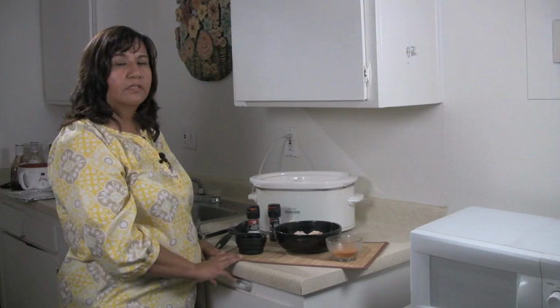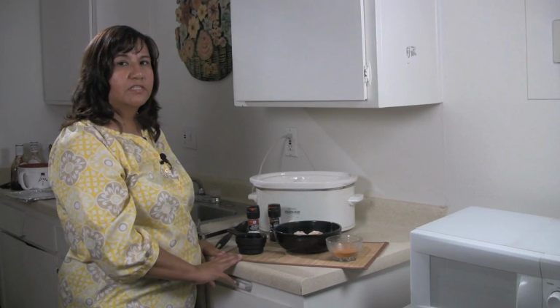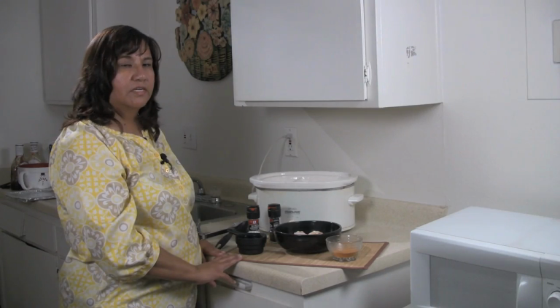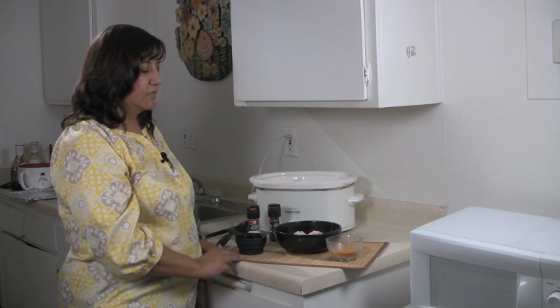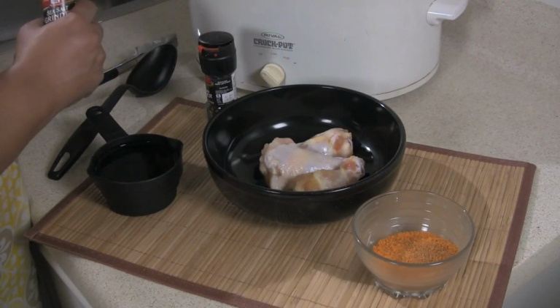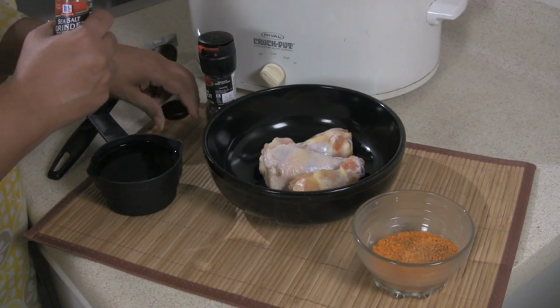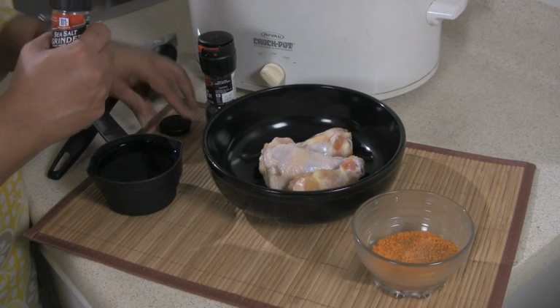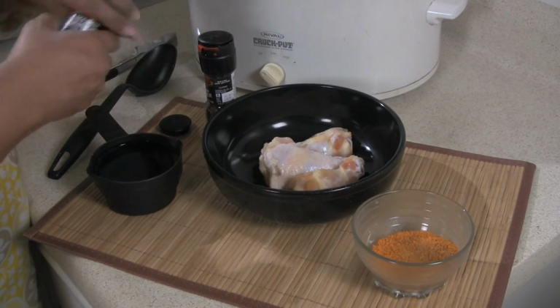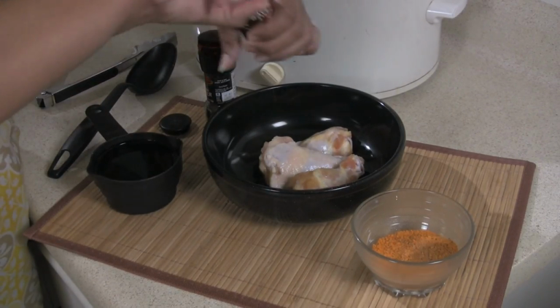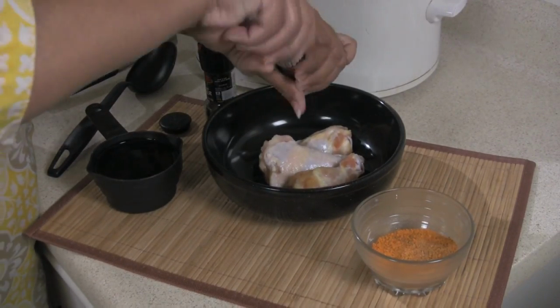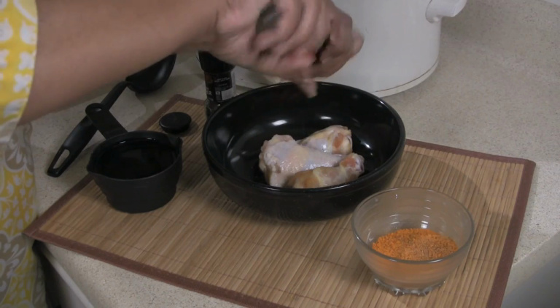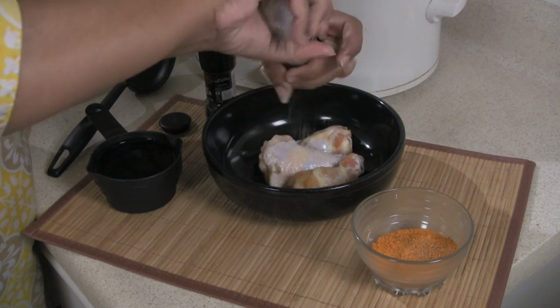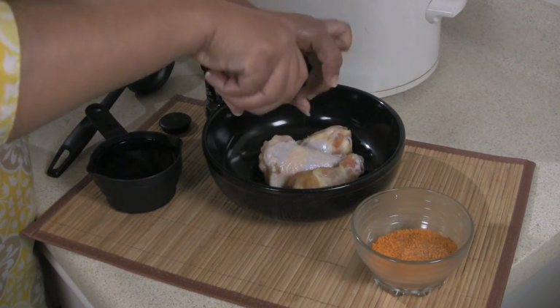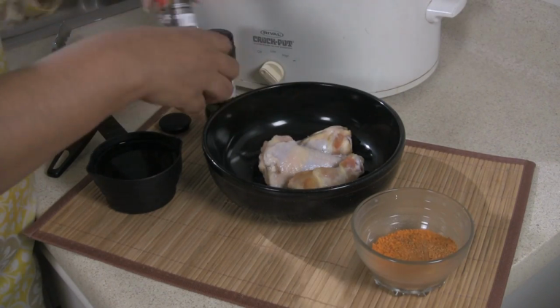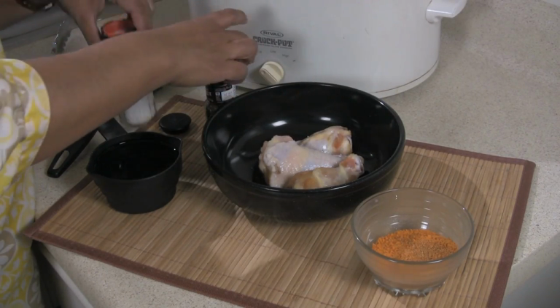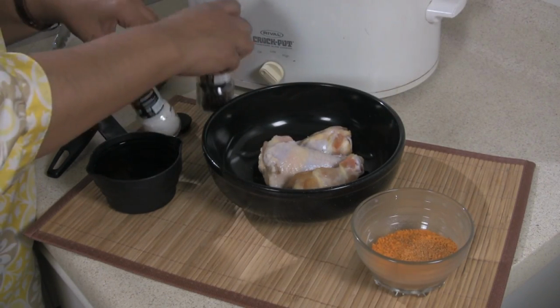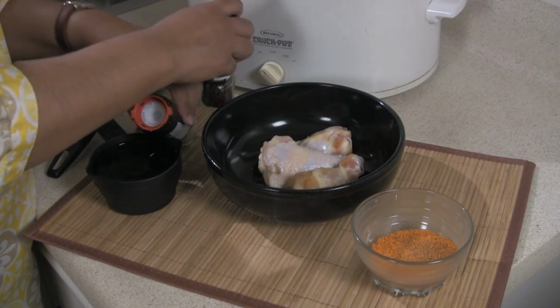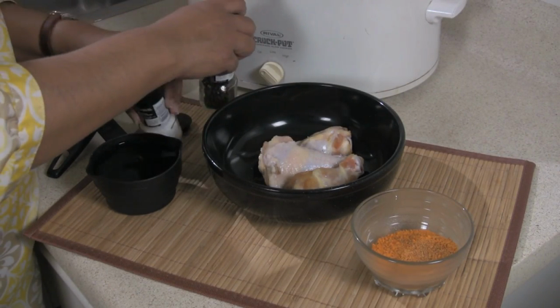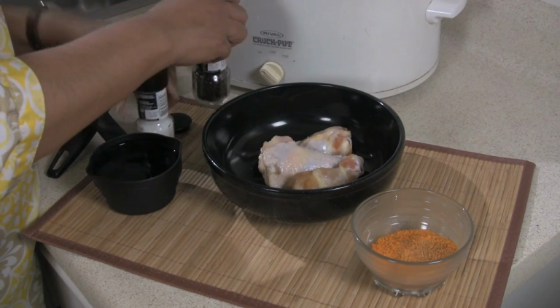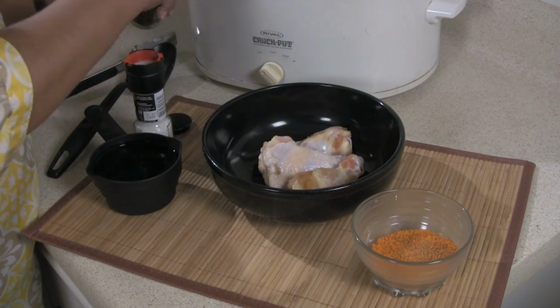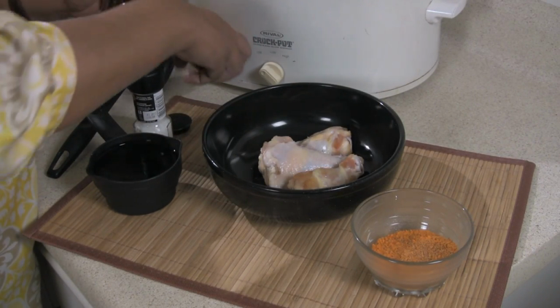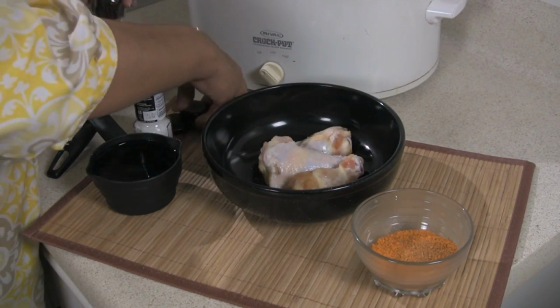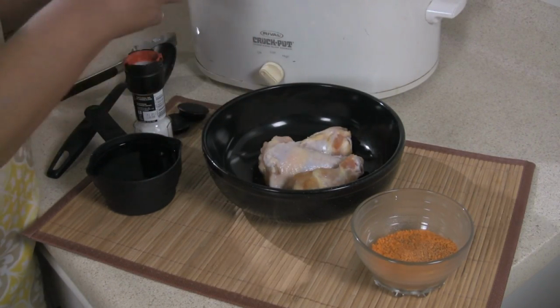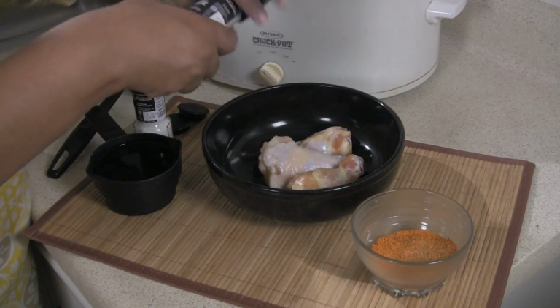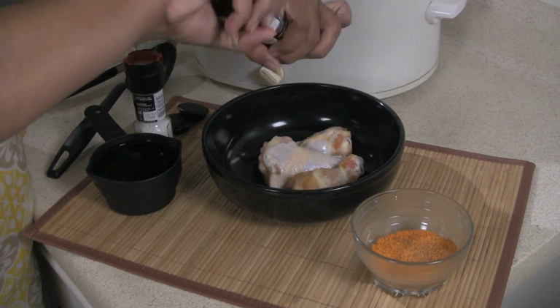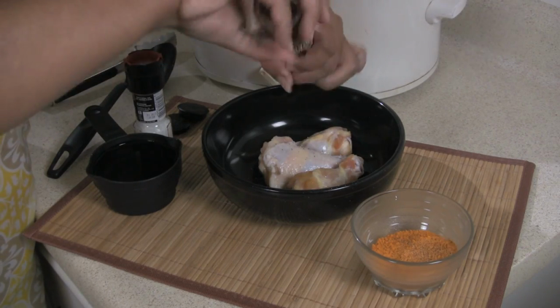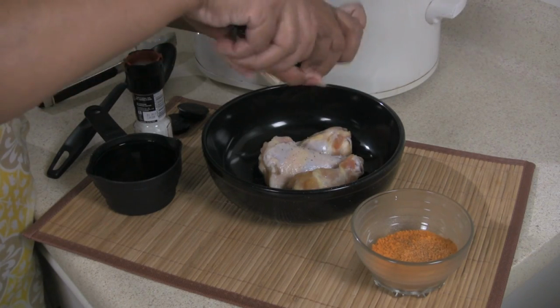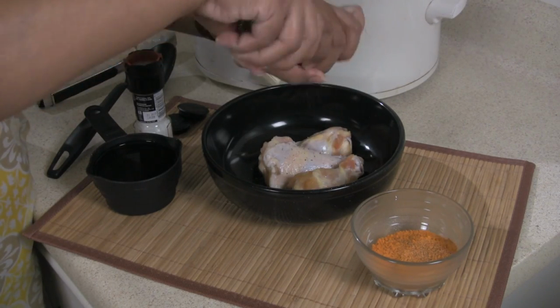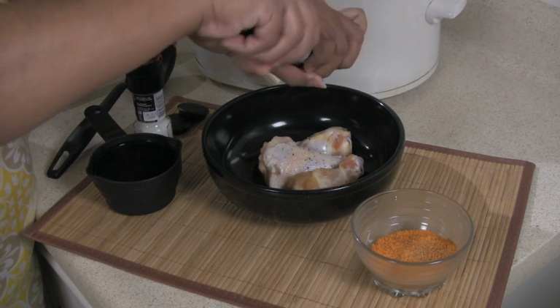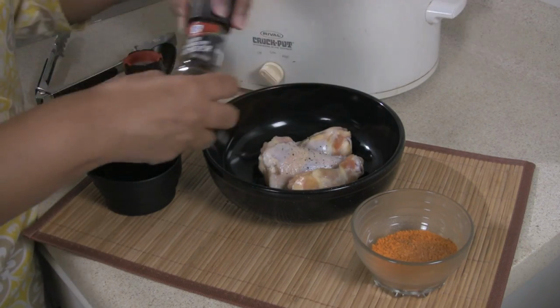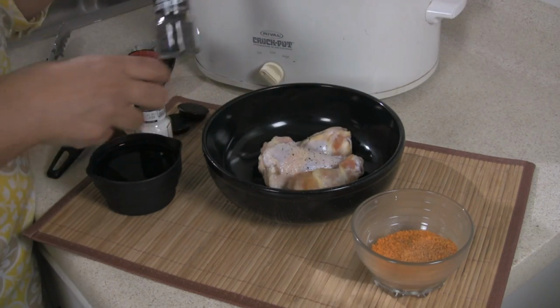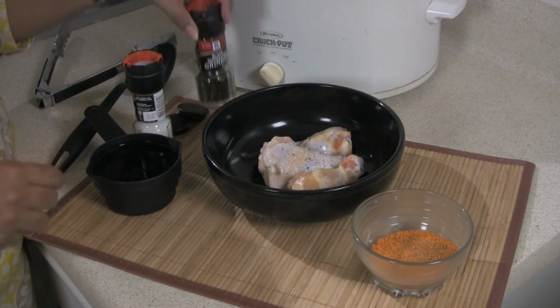The first thing you're going to do is season your chicken wings or drumettes with a little bit of salt and pepper. I like using drumettes because they're a little bigger and you get a little bit more meat on them and you only have to deal with one bone.